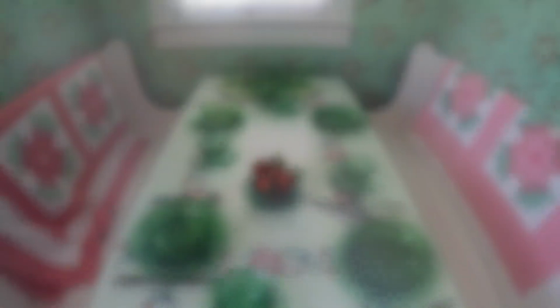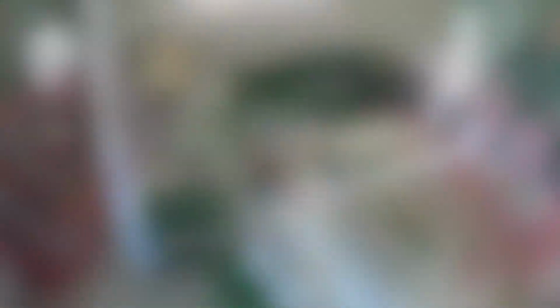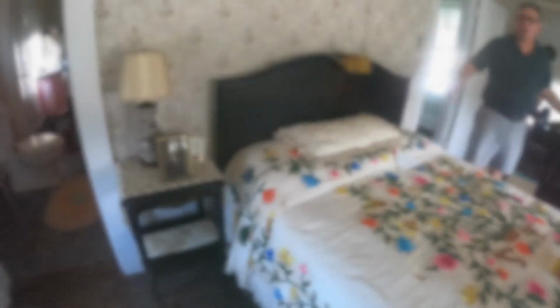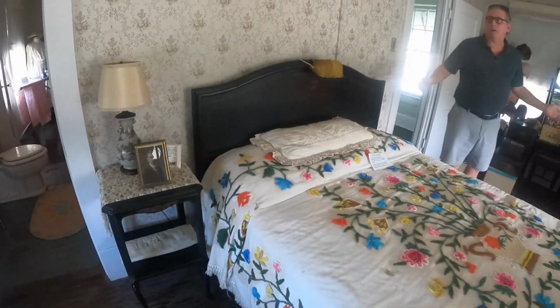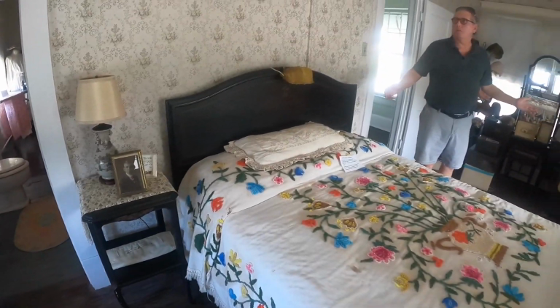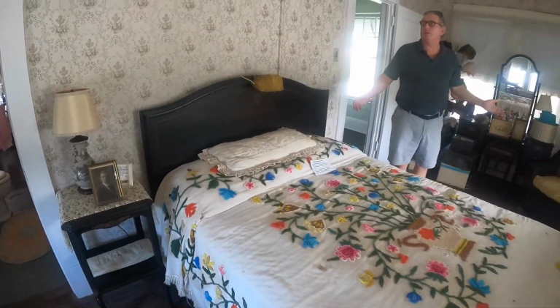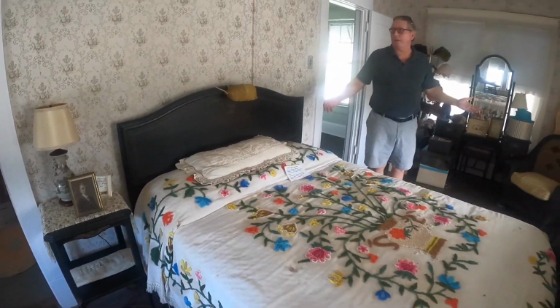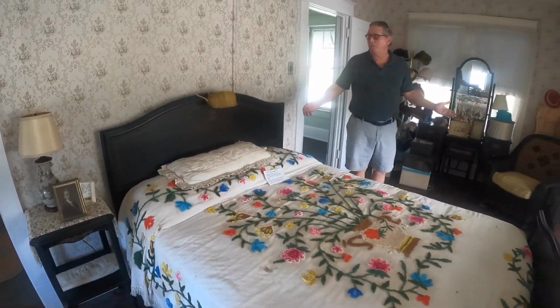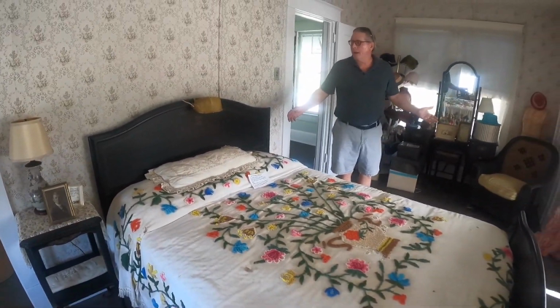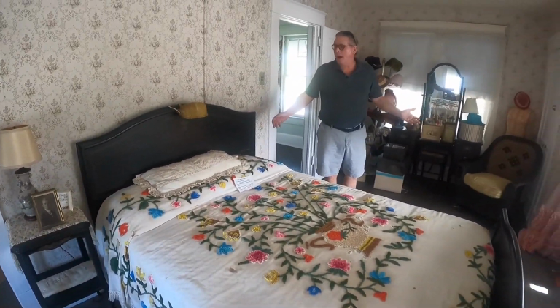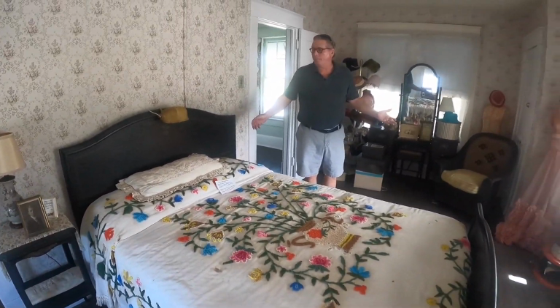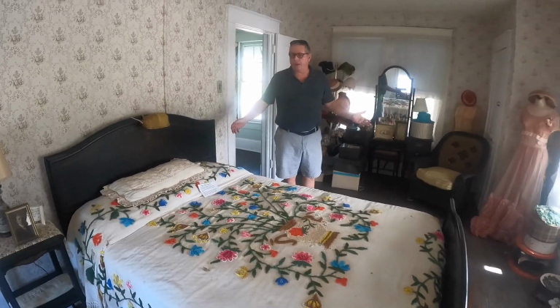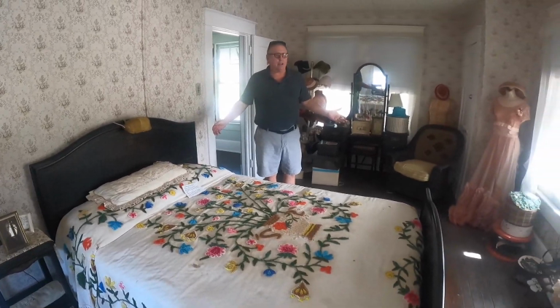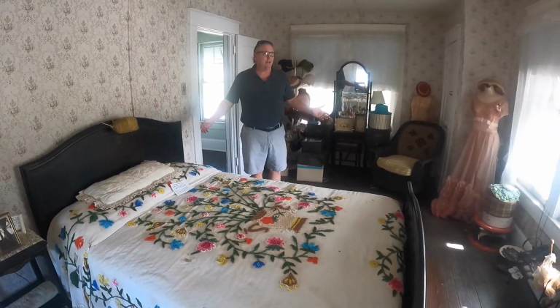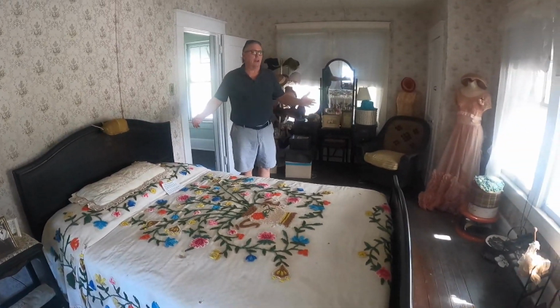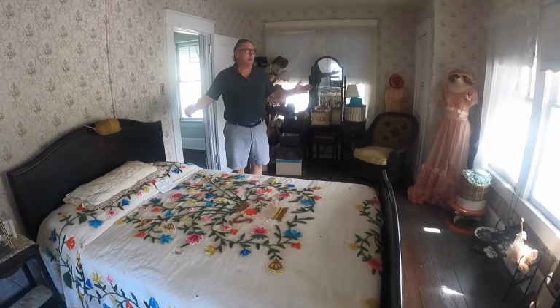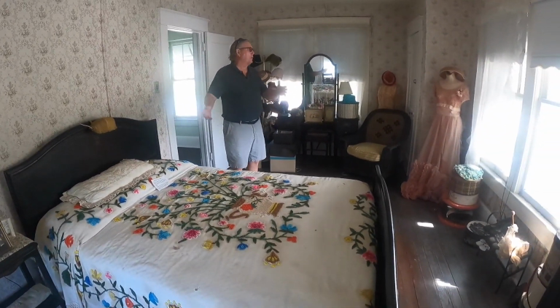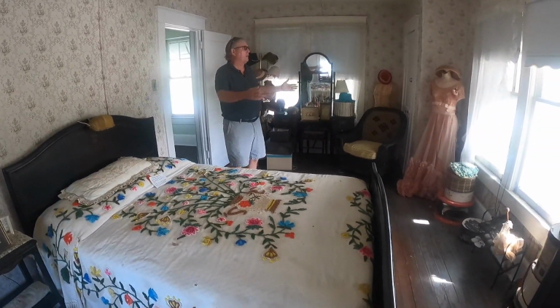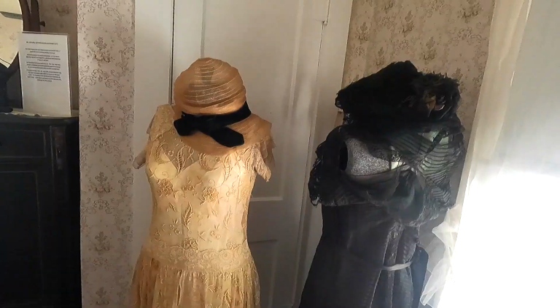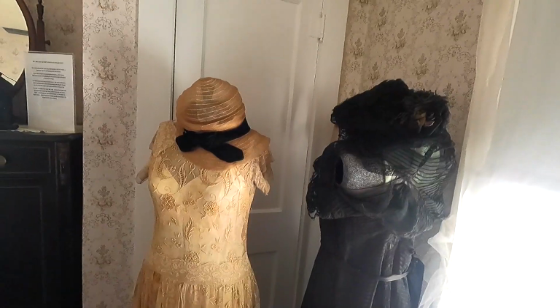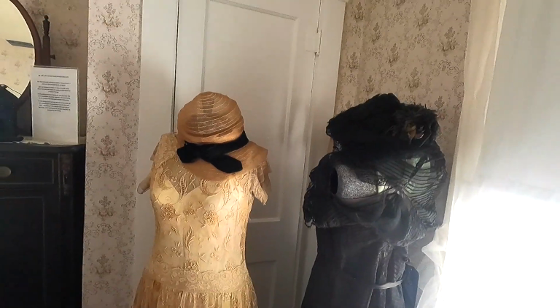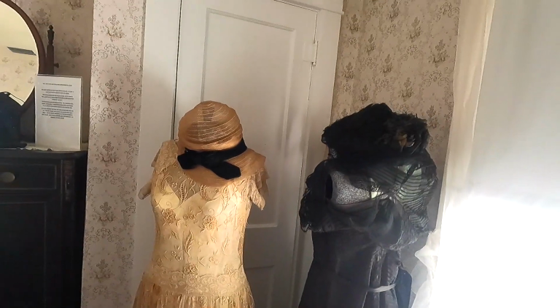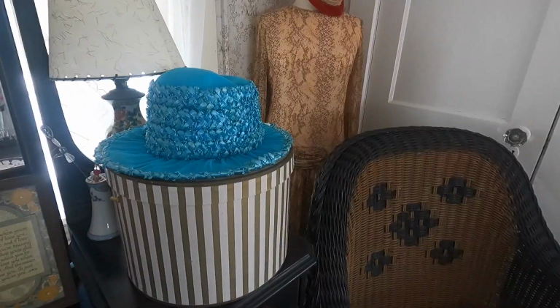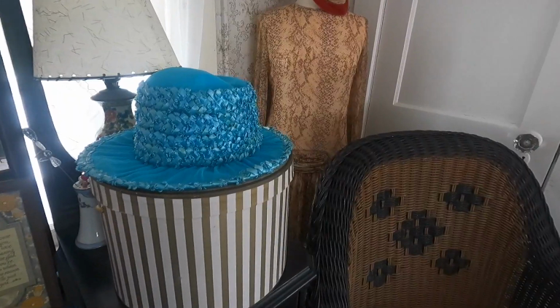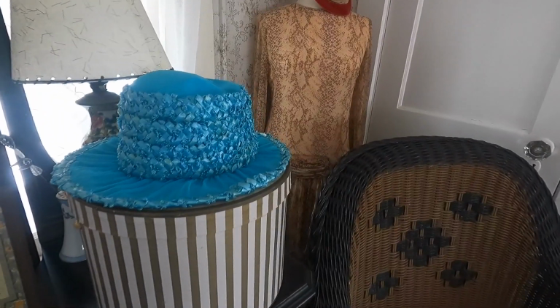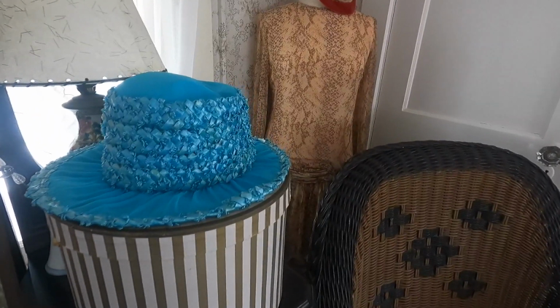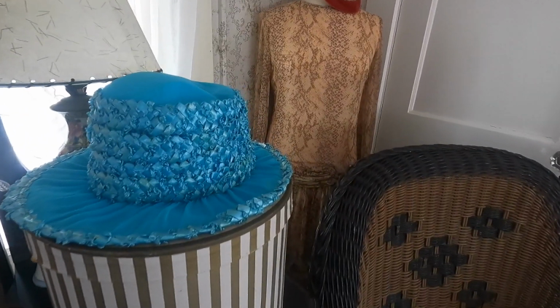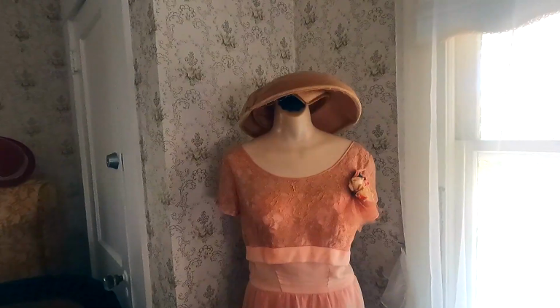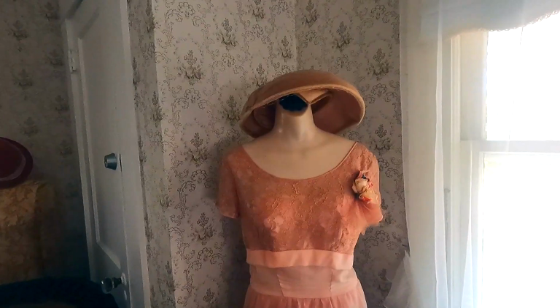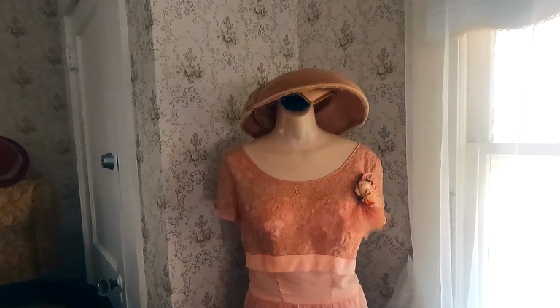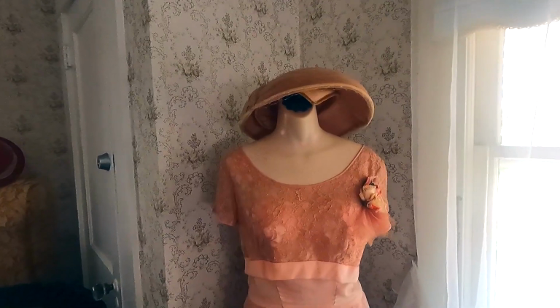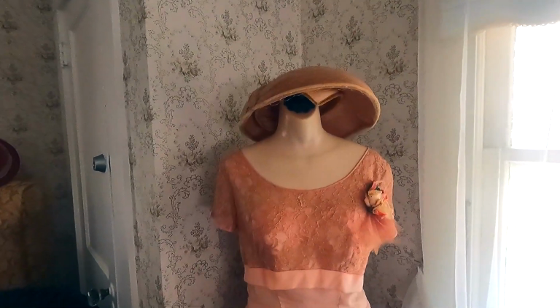This is the Butlers' master bedroom. It is a place where we now display a lot of the old hats of the era and some clothing.